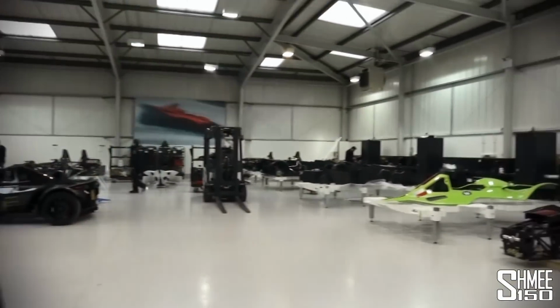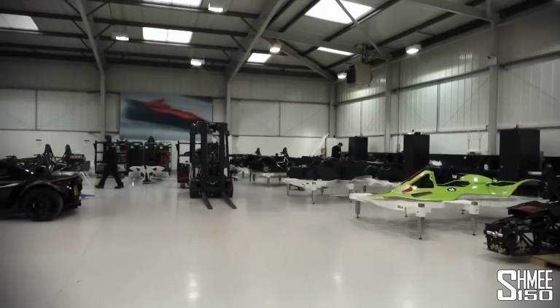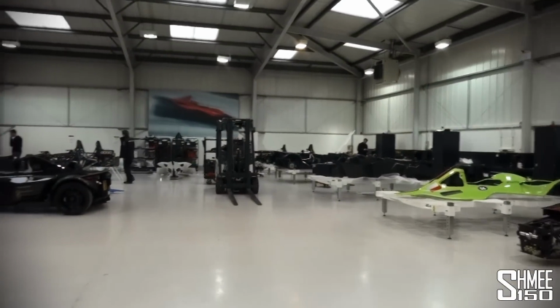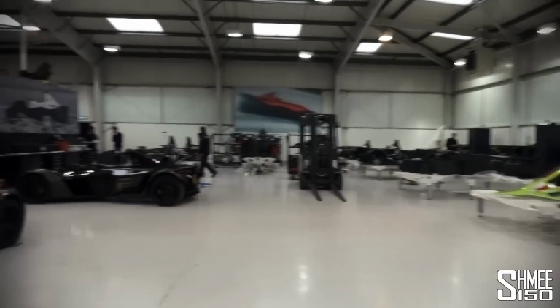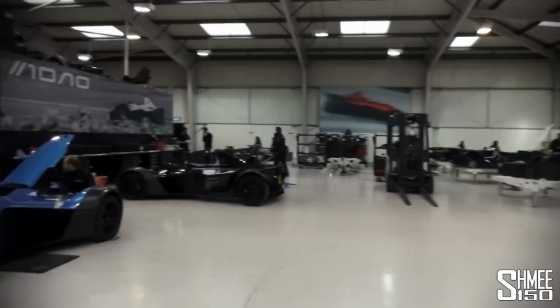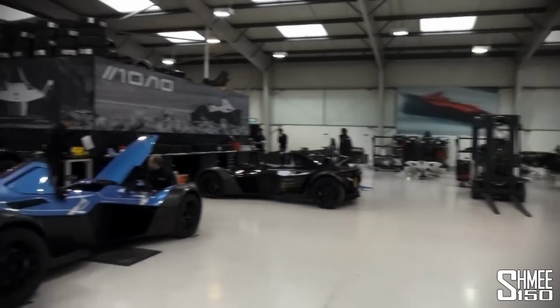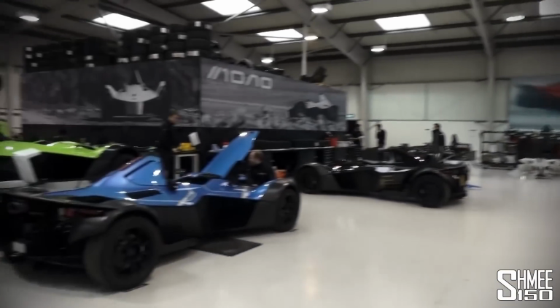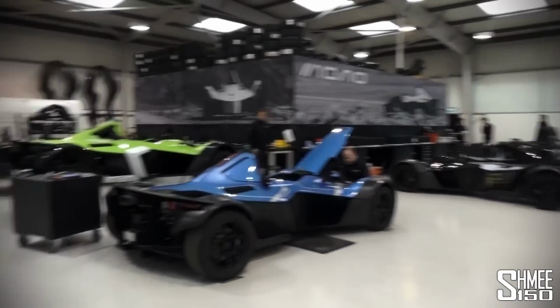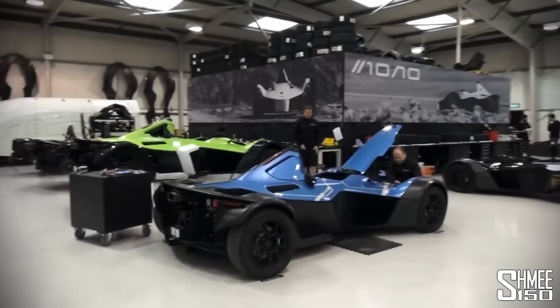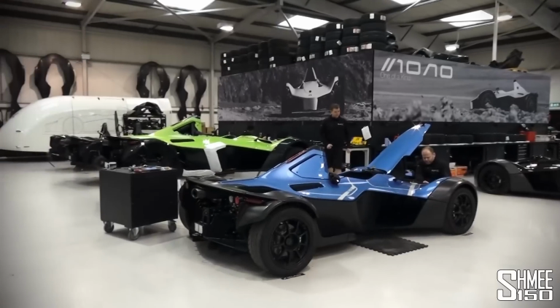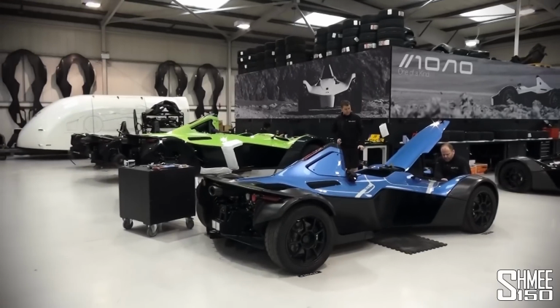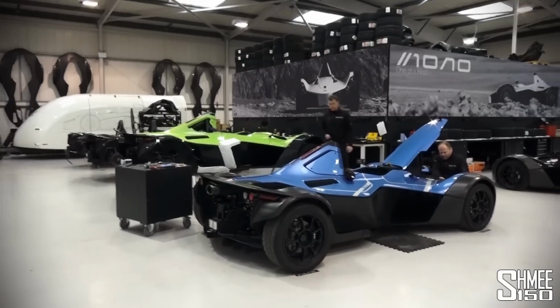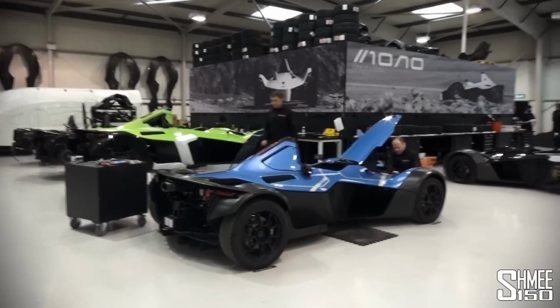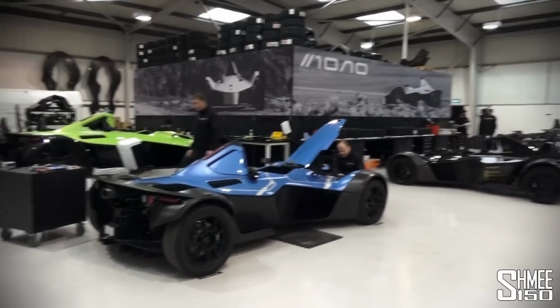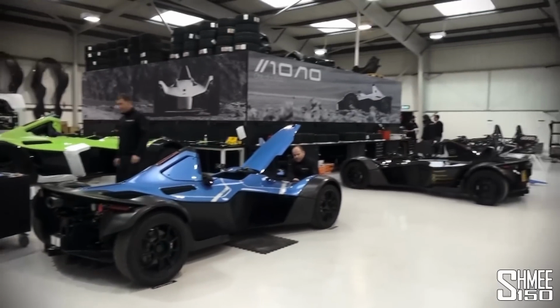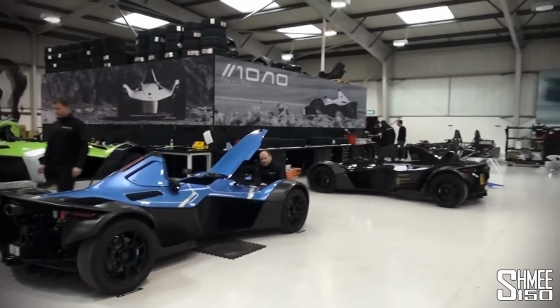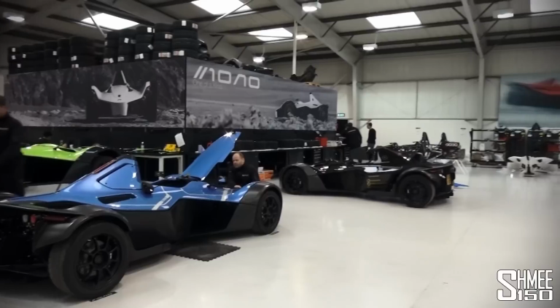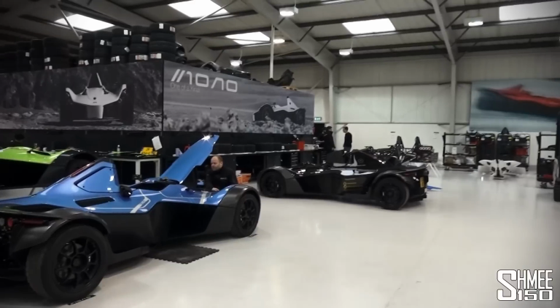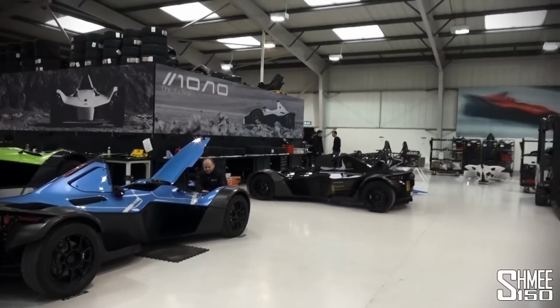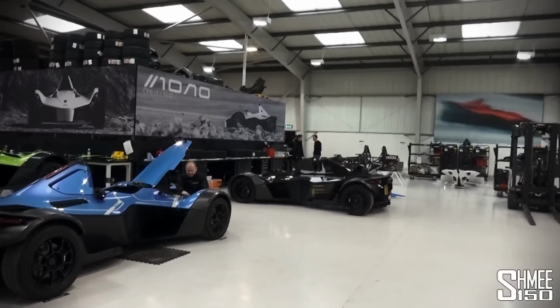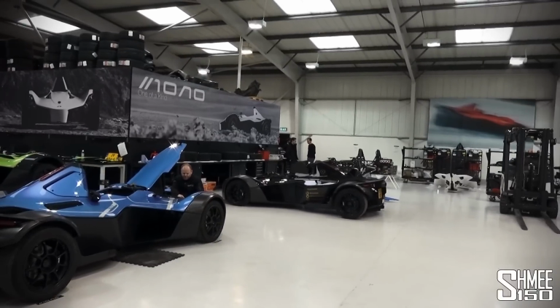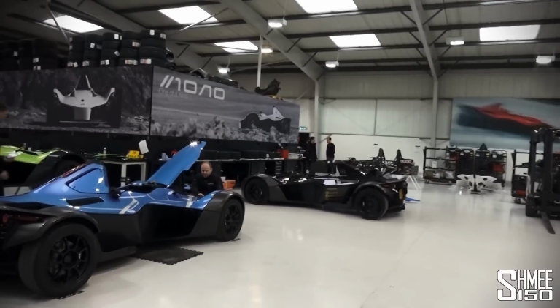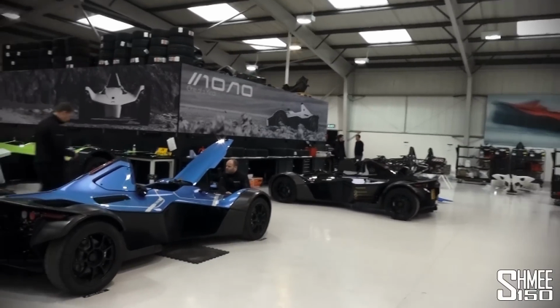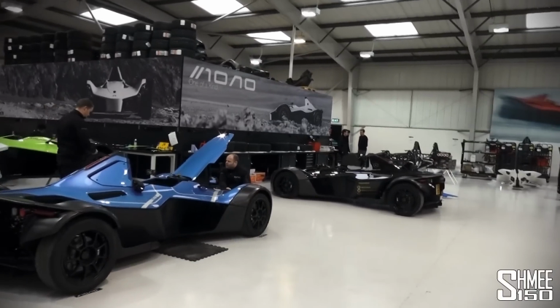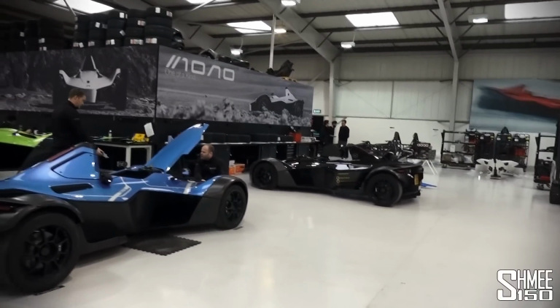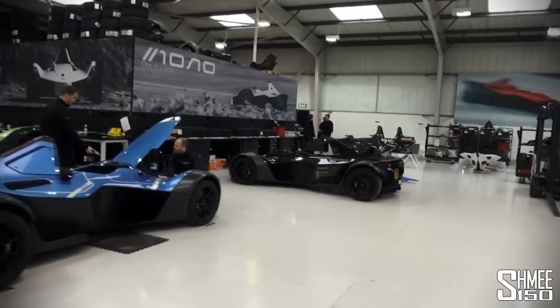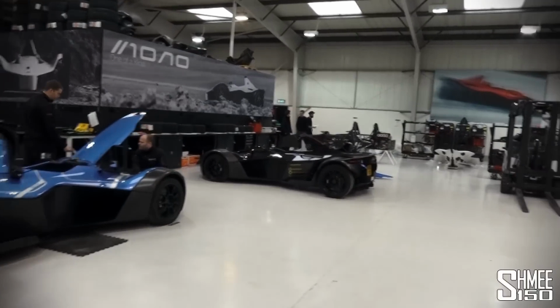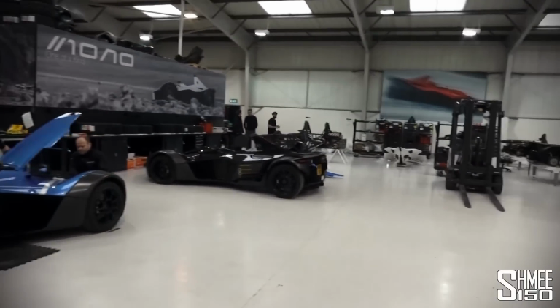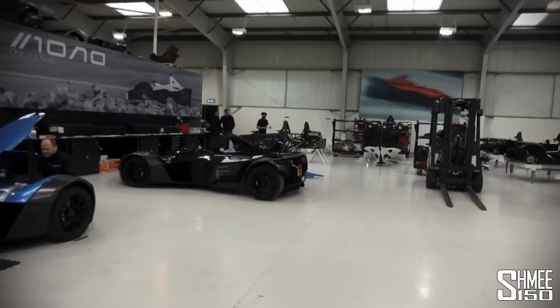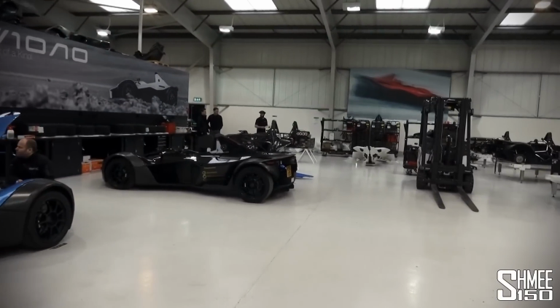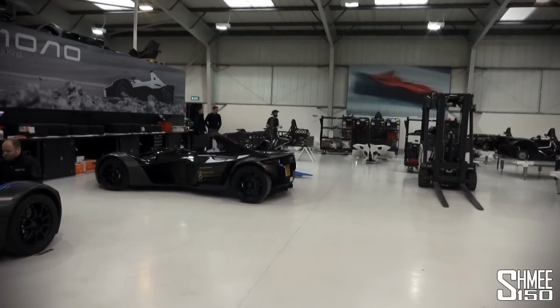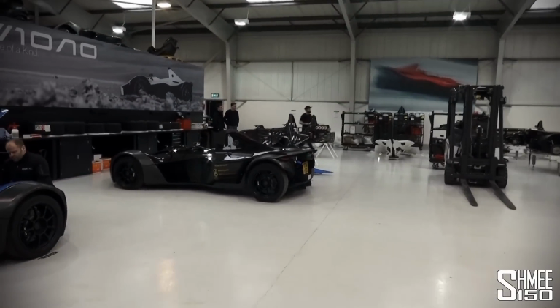First time coming in here. It's quite a nice small difference to the factory of, let's say, a Jaguar Land Rover down the road. A bit different. So where does everything begin in here?